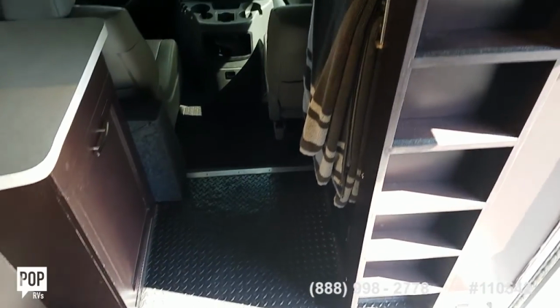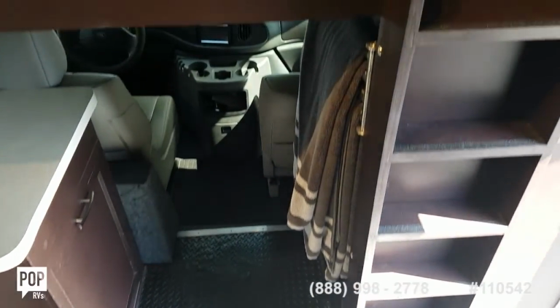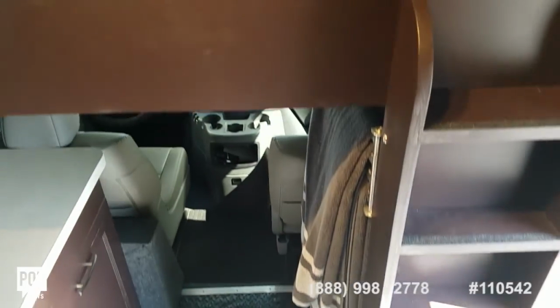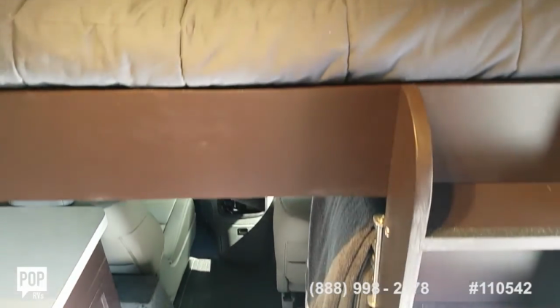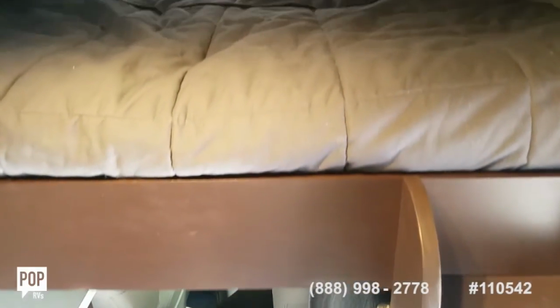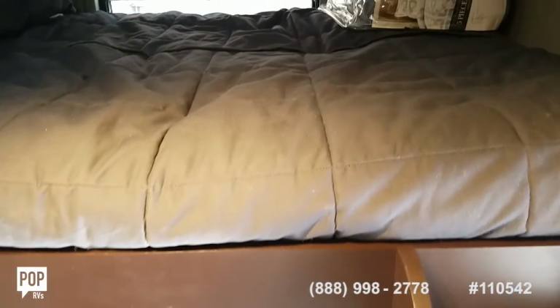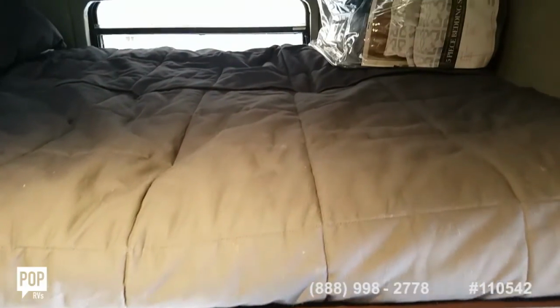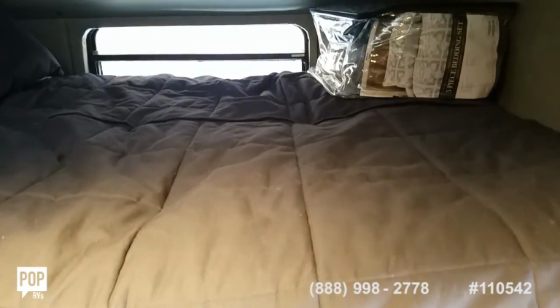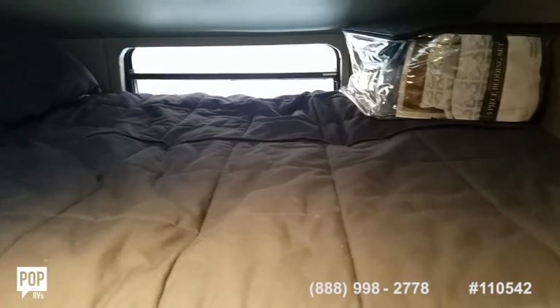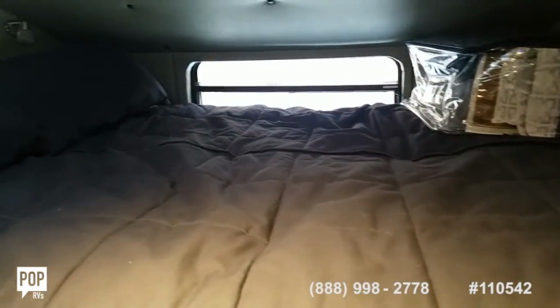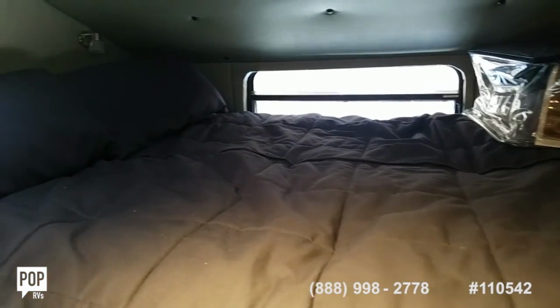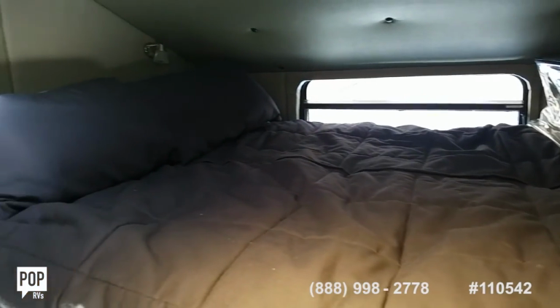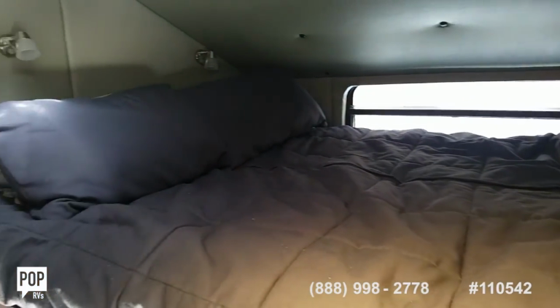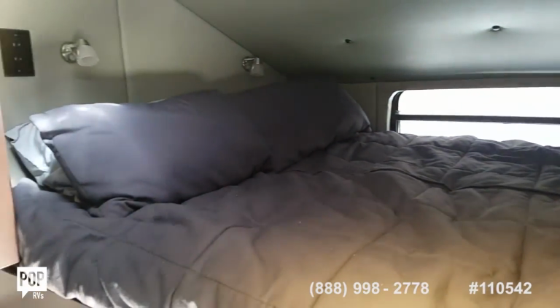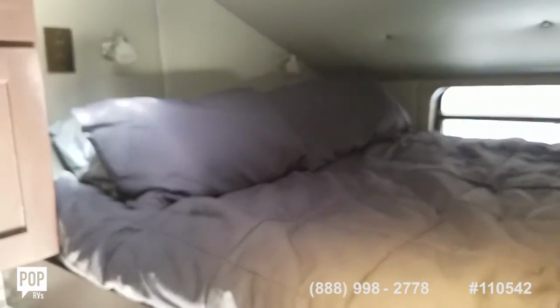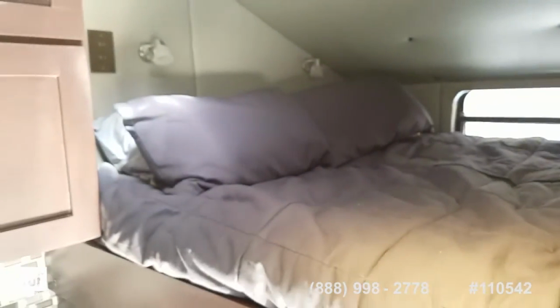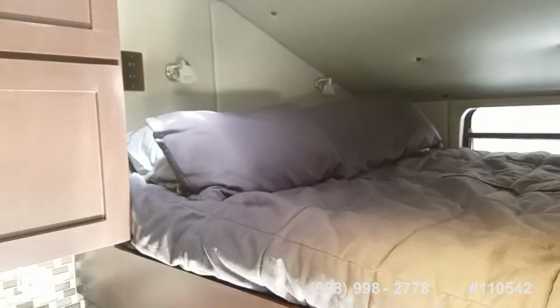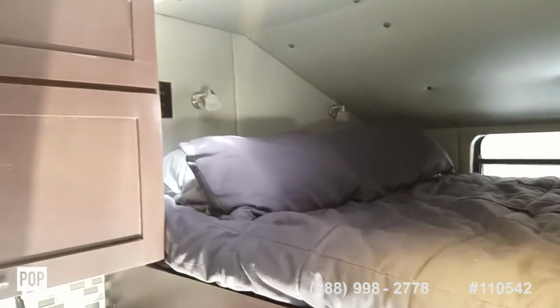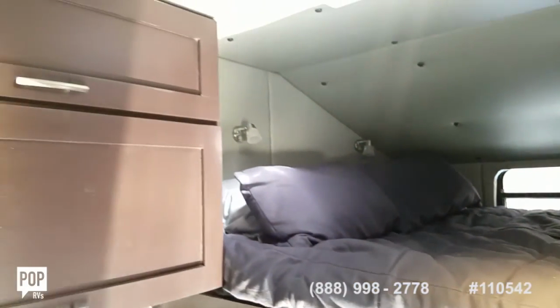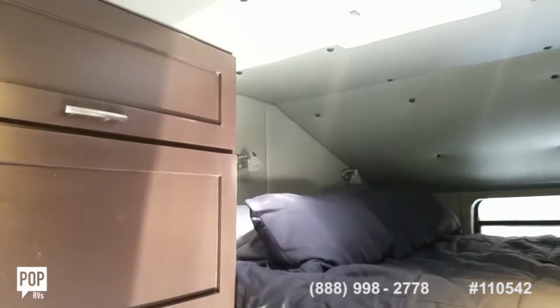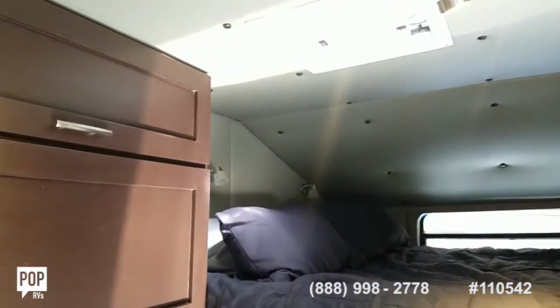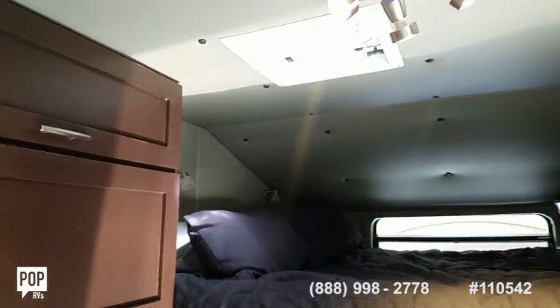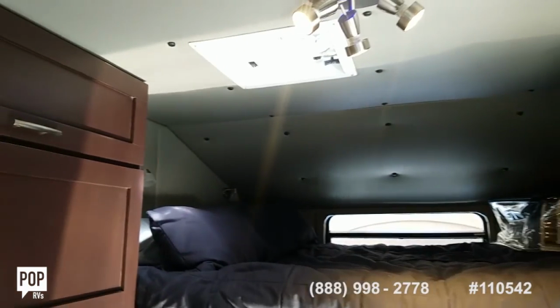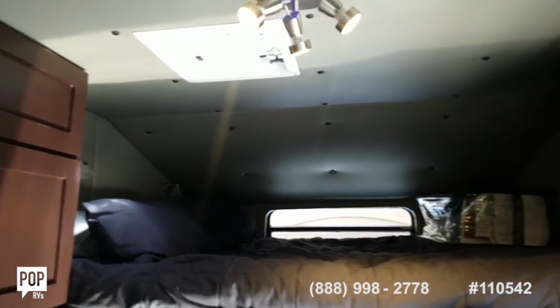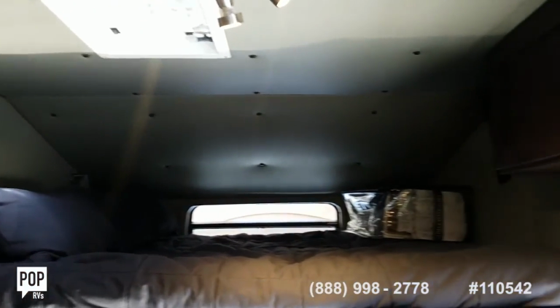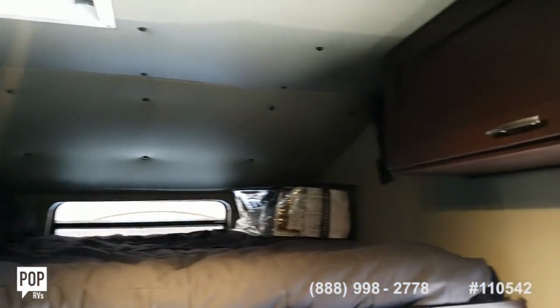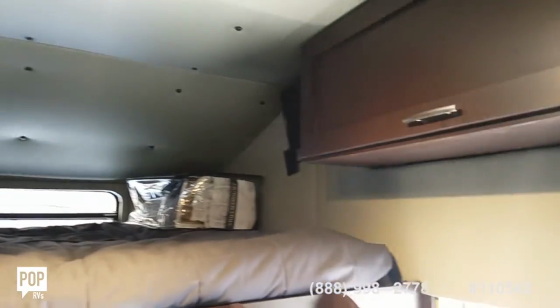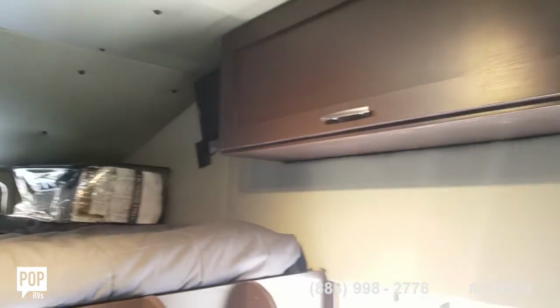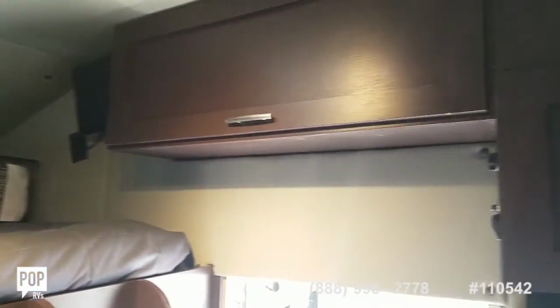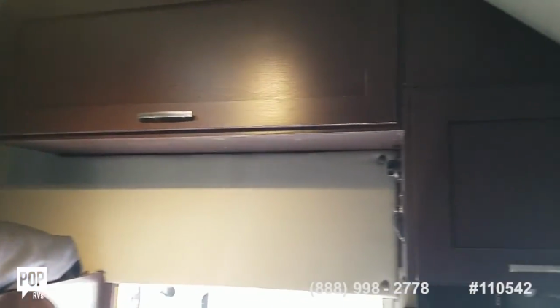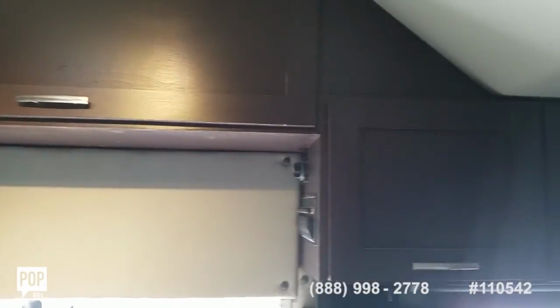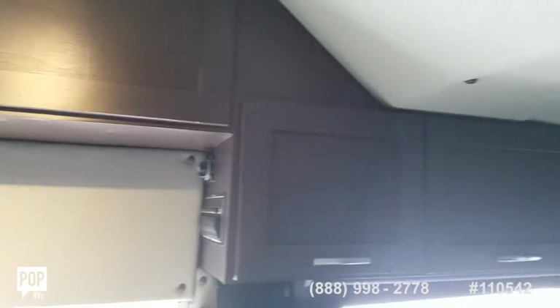Couple steps up on the ladder to see the large sleeping area above the cab. Power outlets throughout, nice ceiling vent too, and the headliner looks all good.